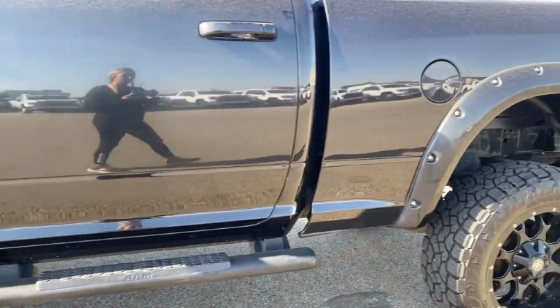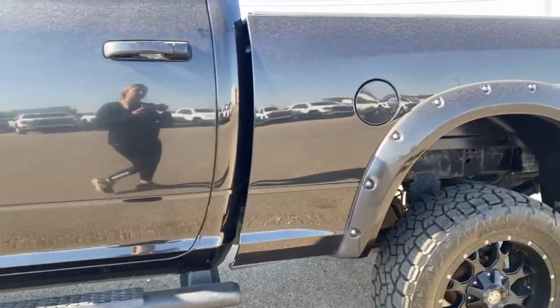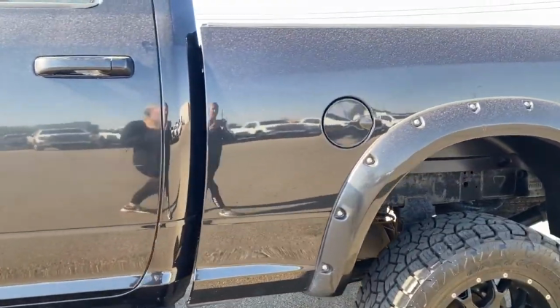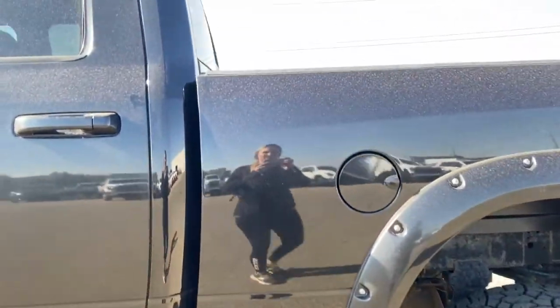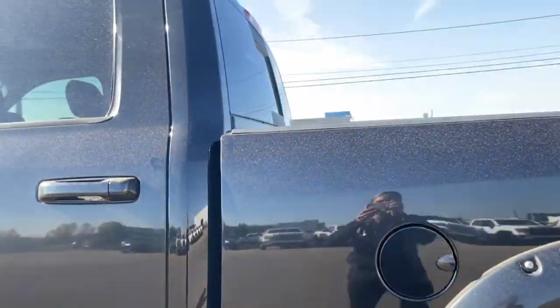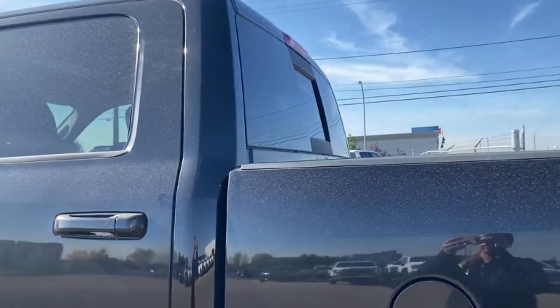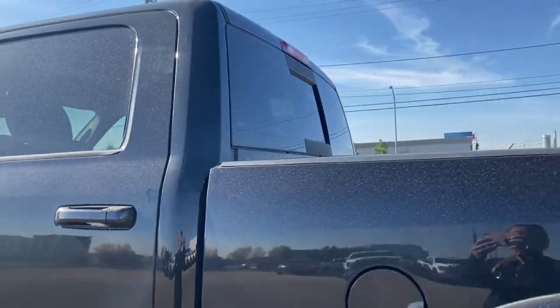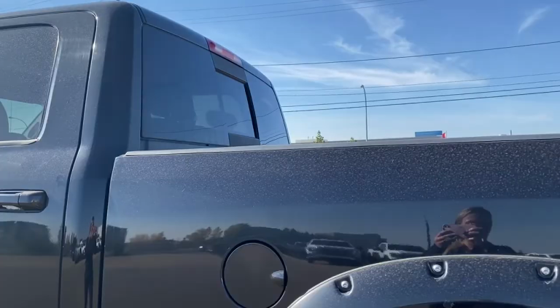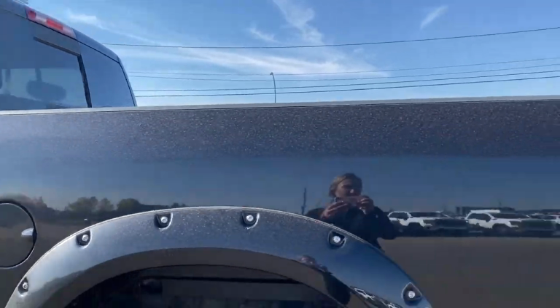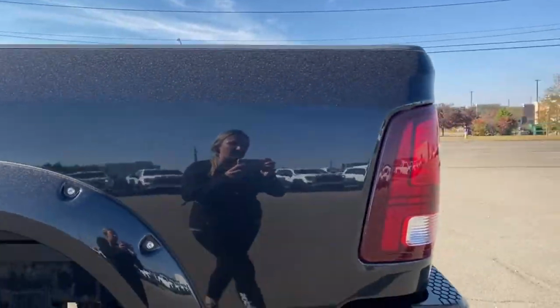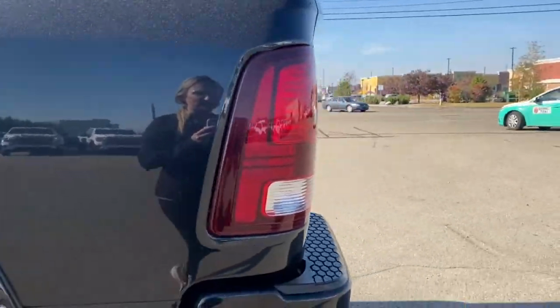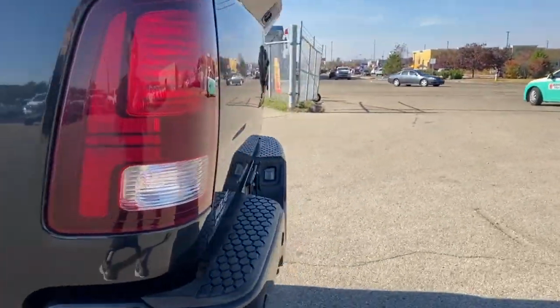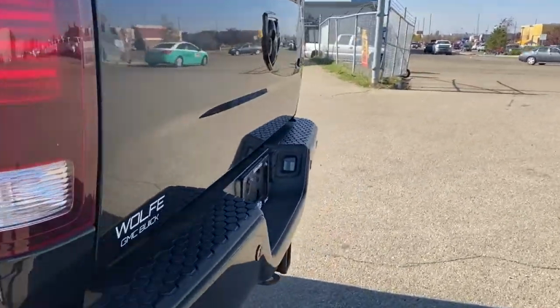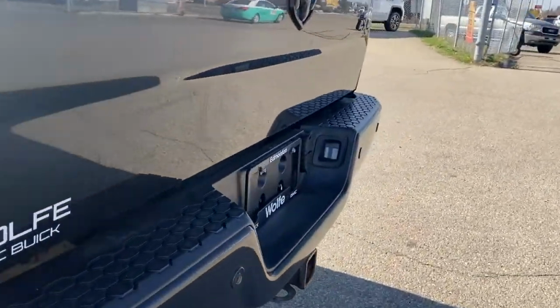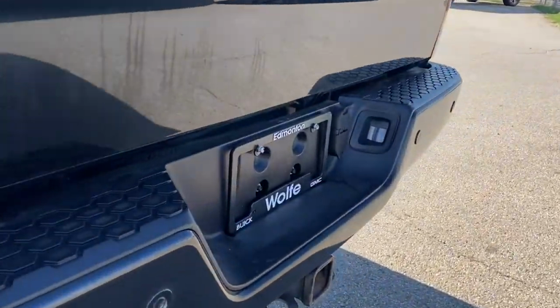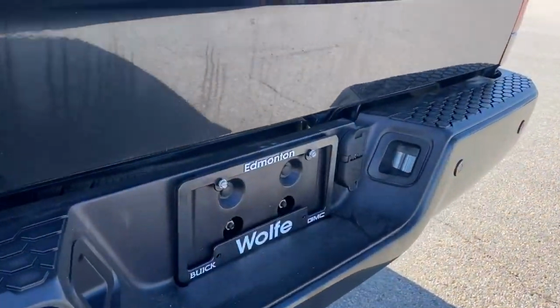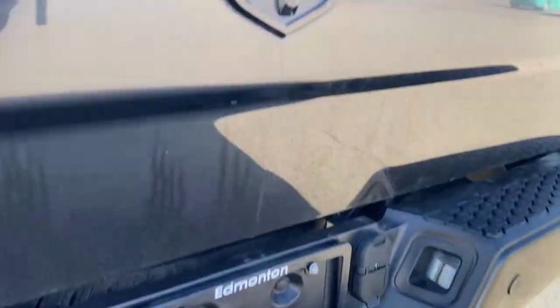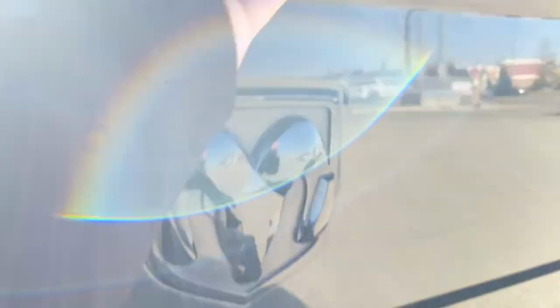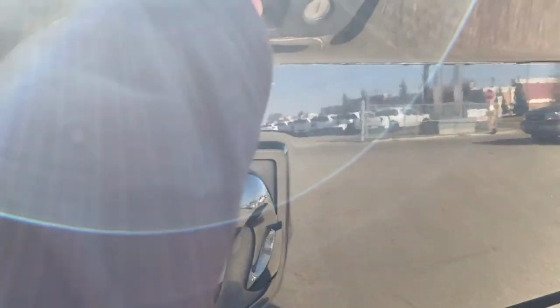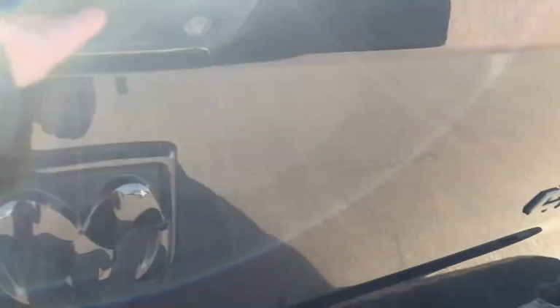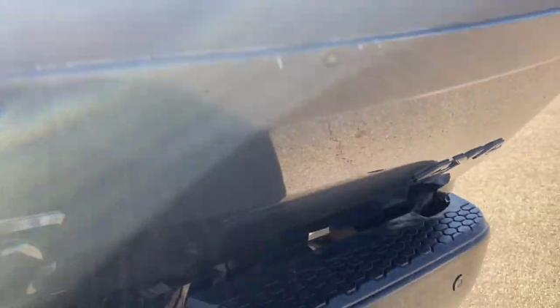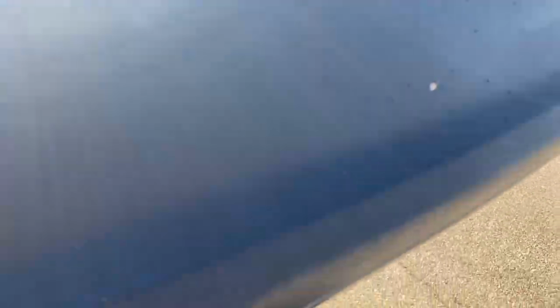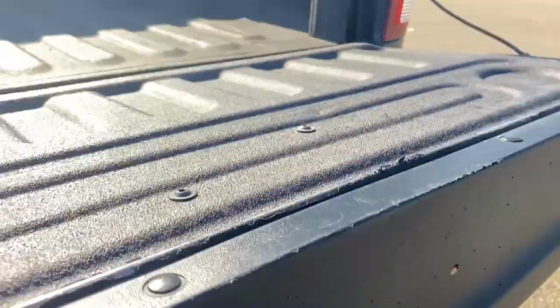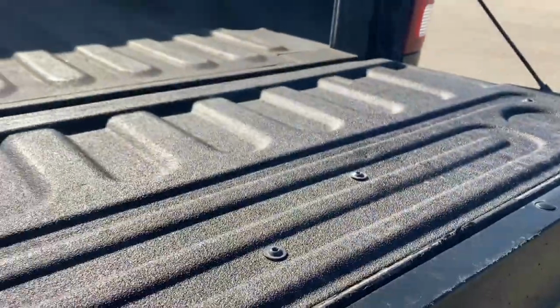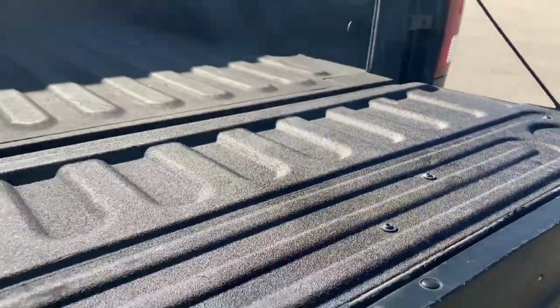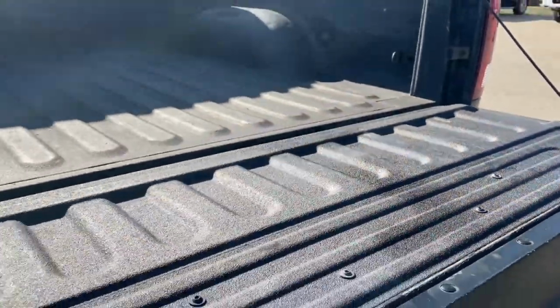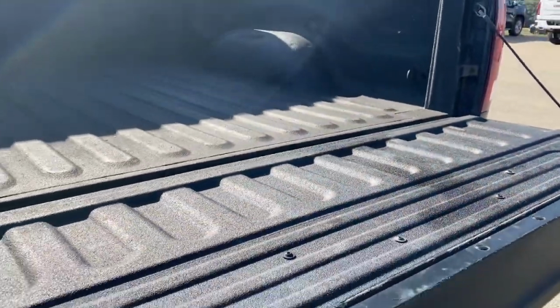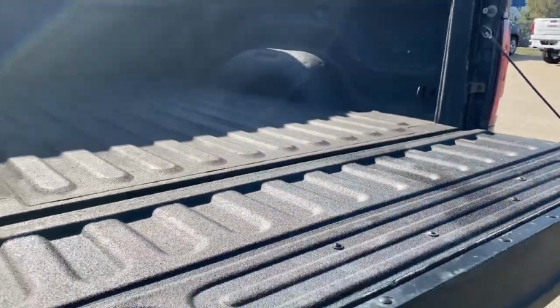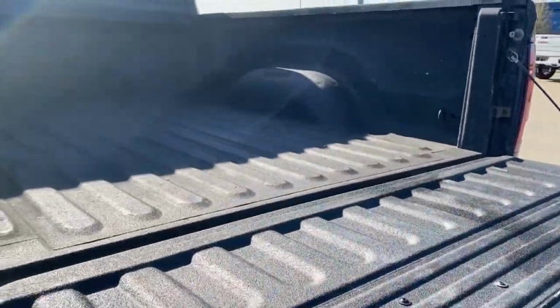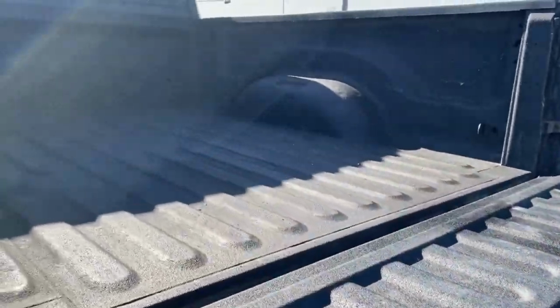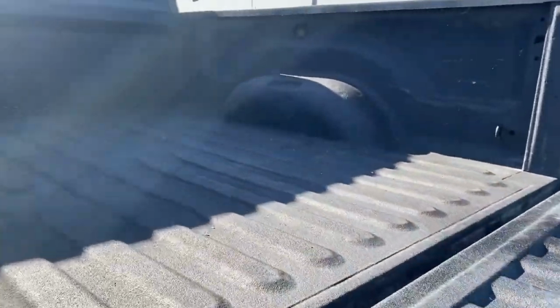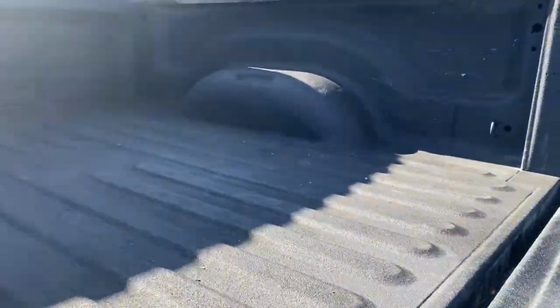As we make our way to the back, we have the rear window slider. I'll open up the tailgate here and we'll take a peek in the box of the truck. The box has cargo hooks and a spray-in box liner.